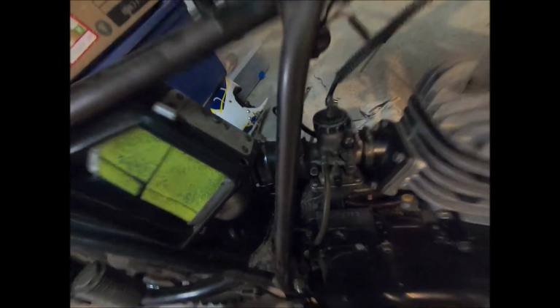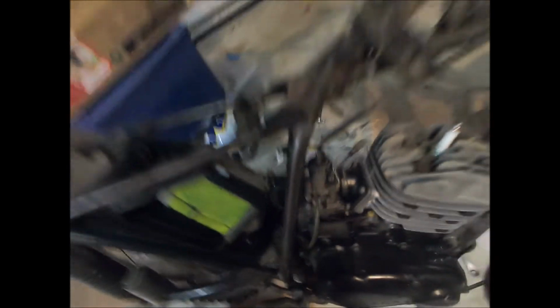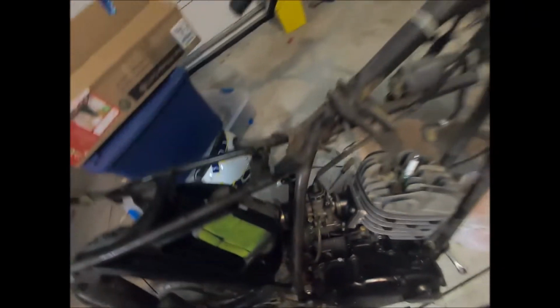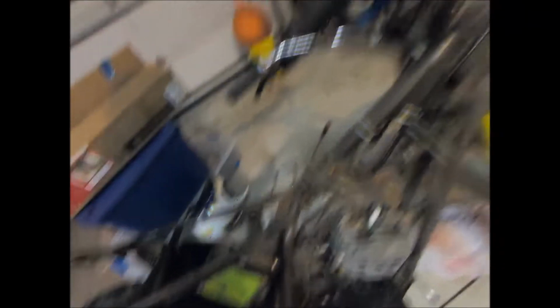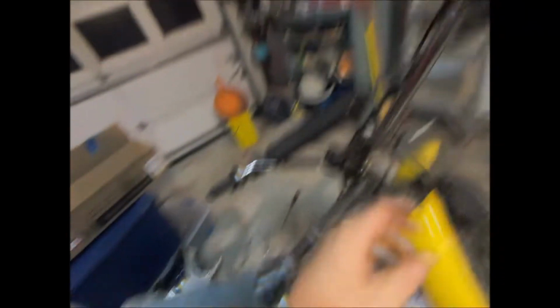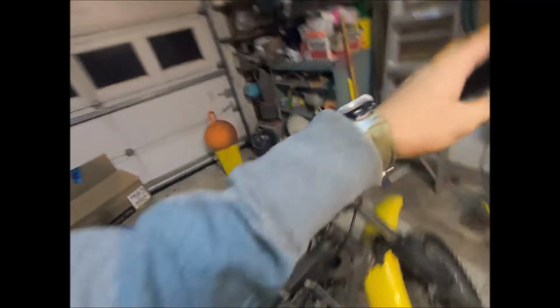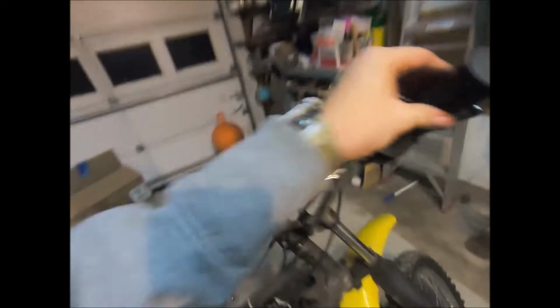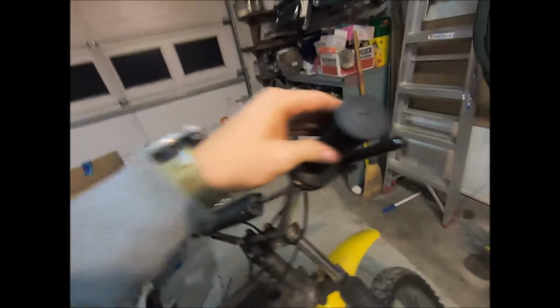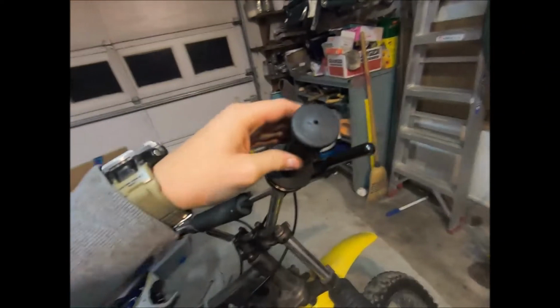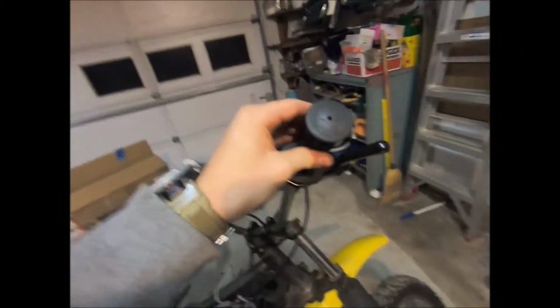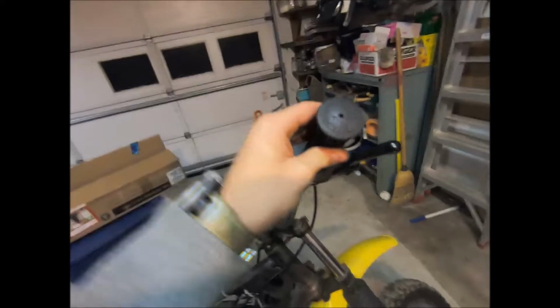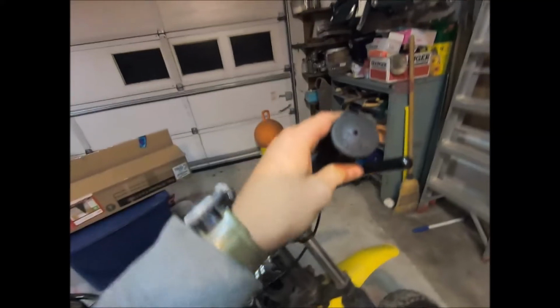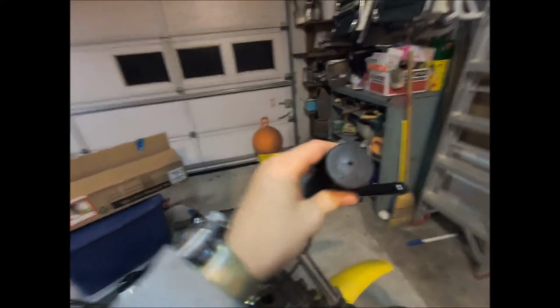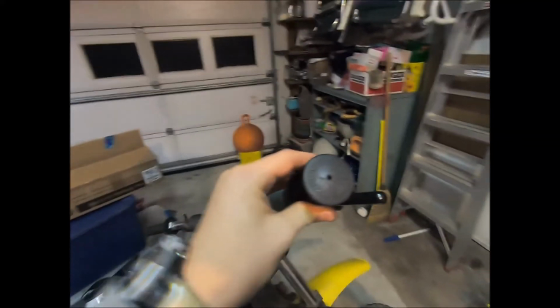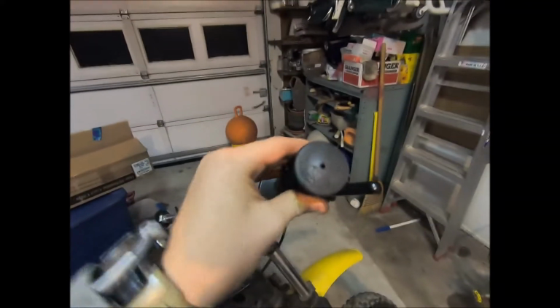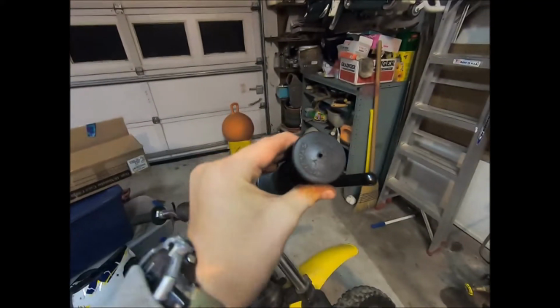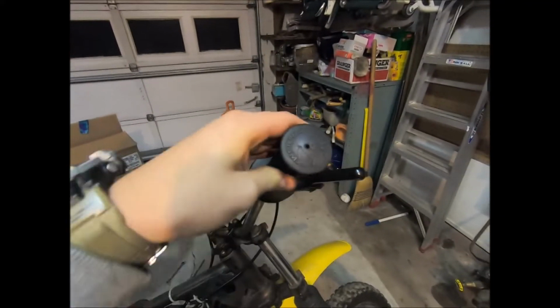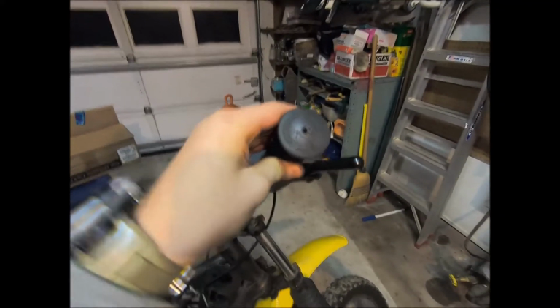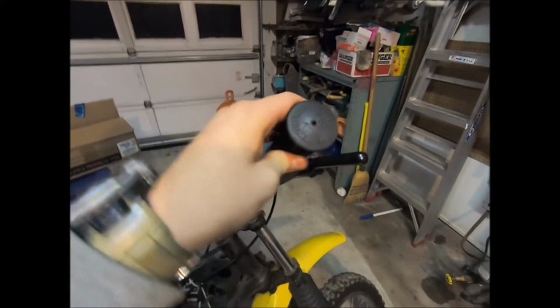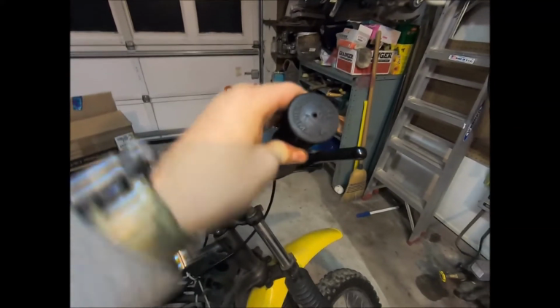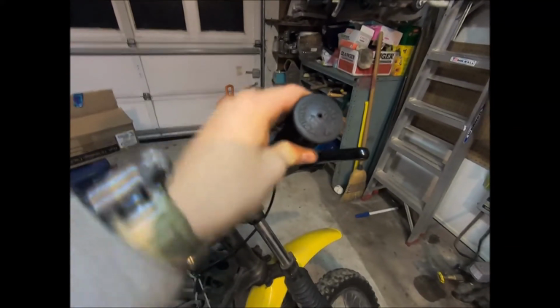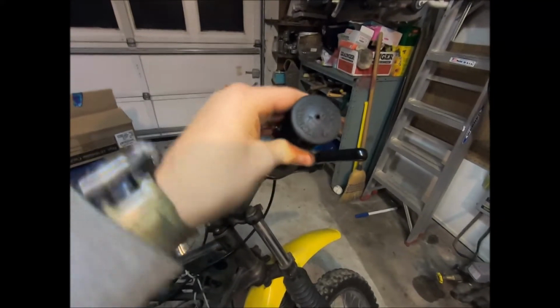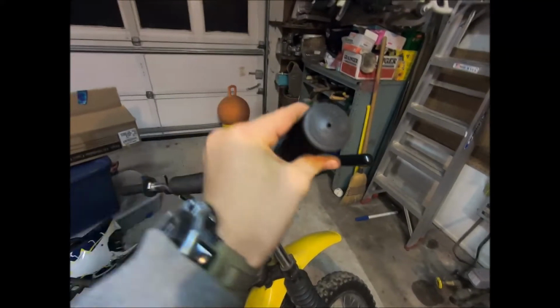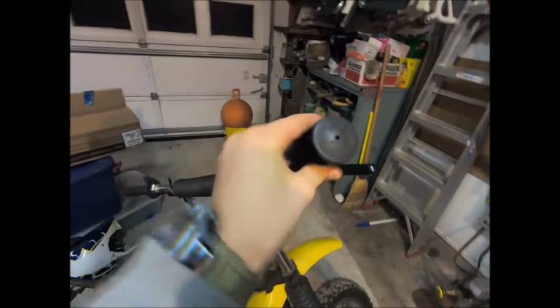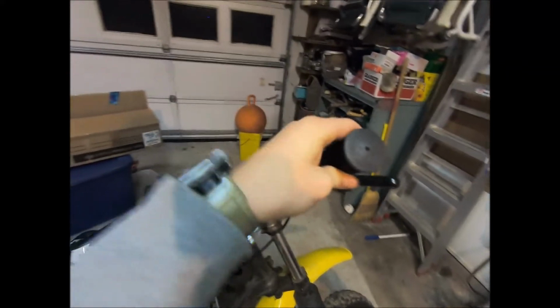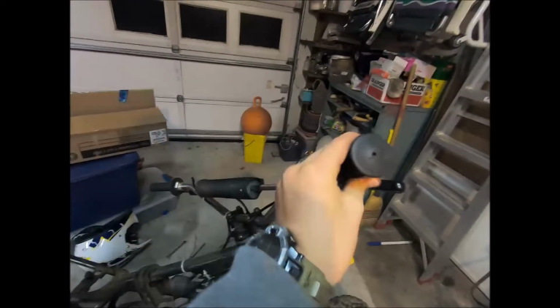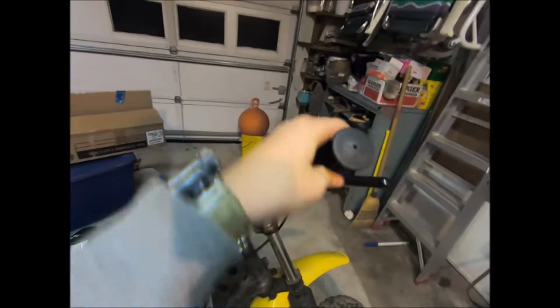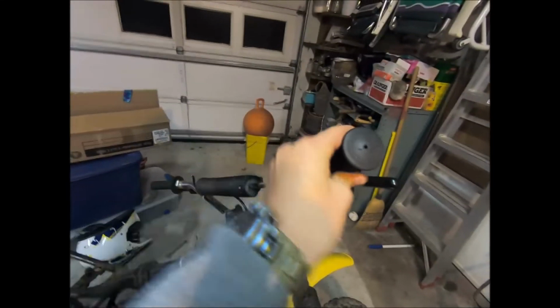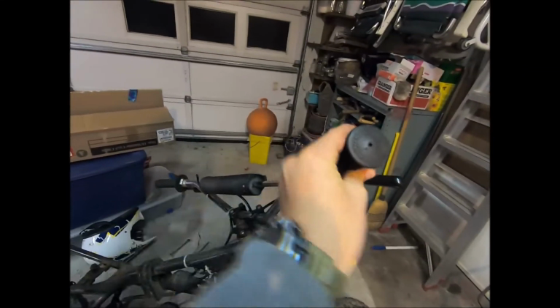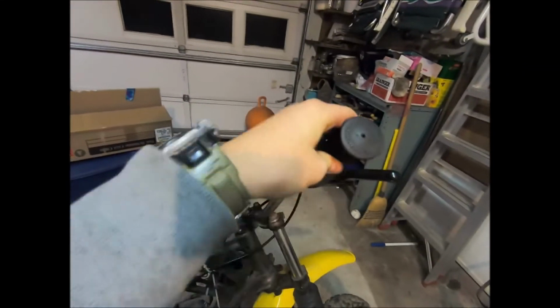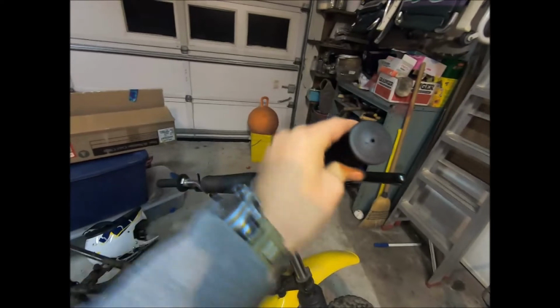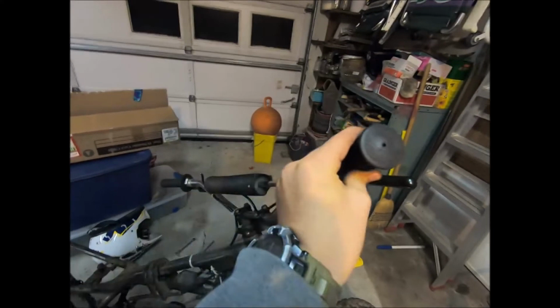Got the new needle and seat for the carburetor in. We have a little bit of play on the throttle but not too much, which is good. Hopefully that's all set.